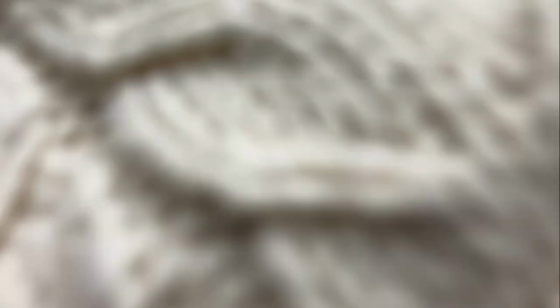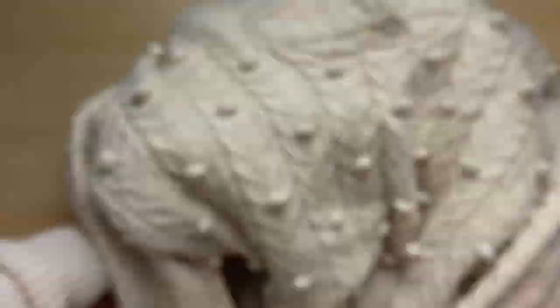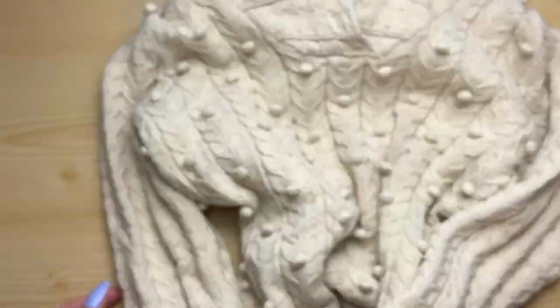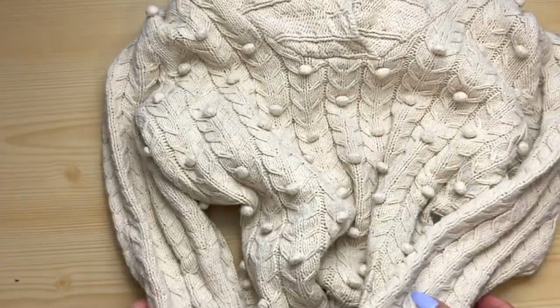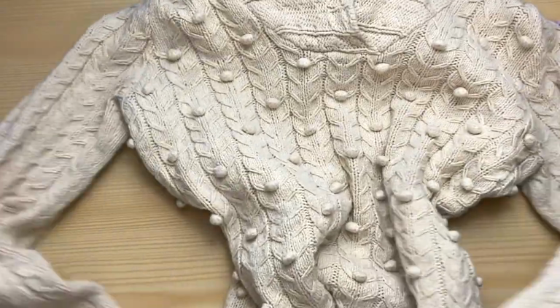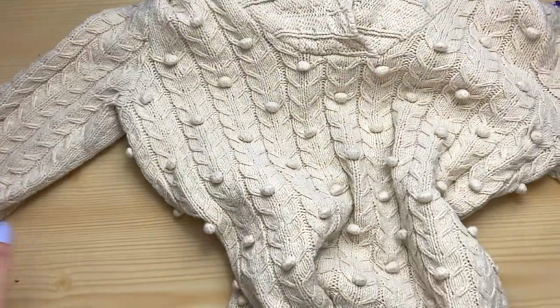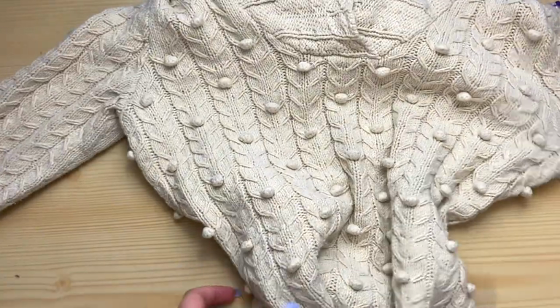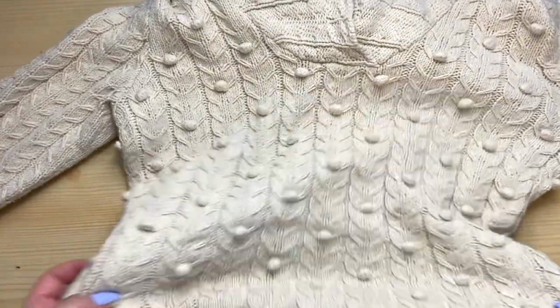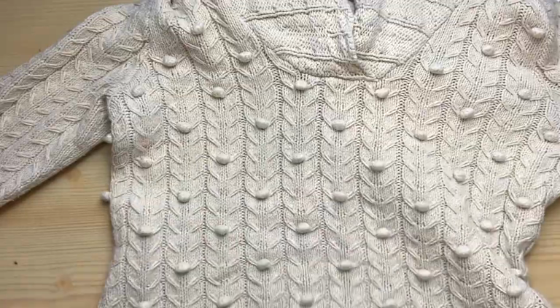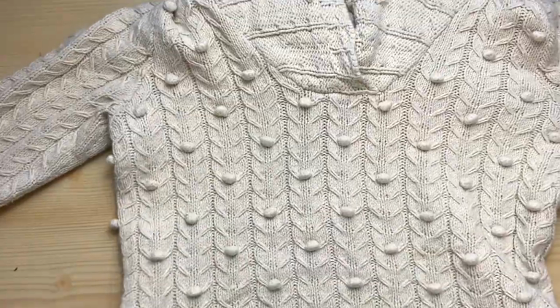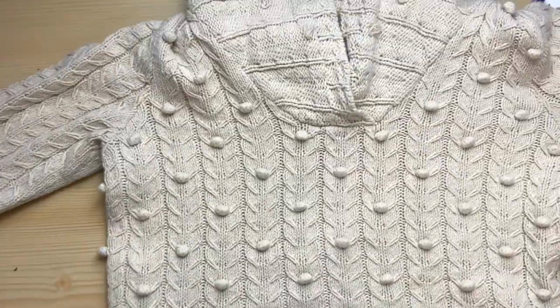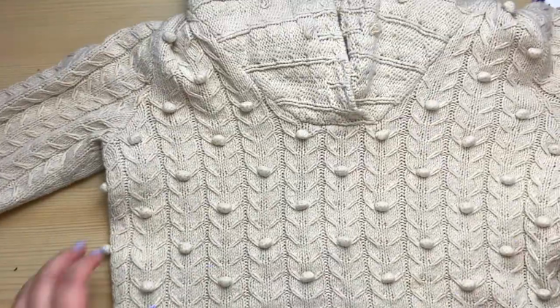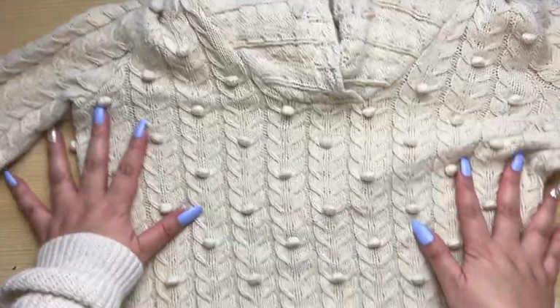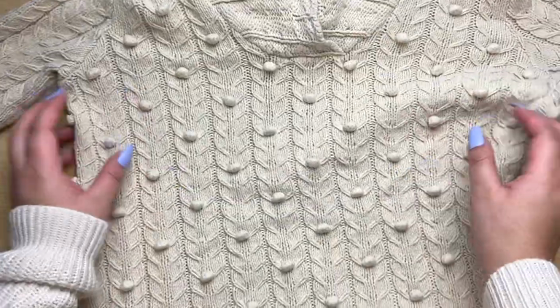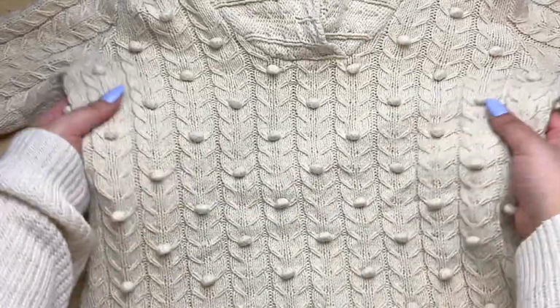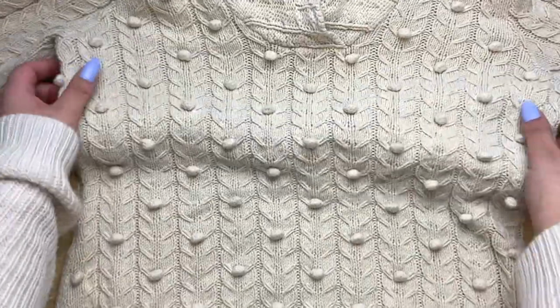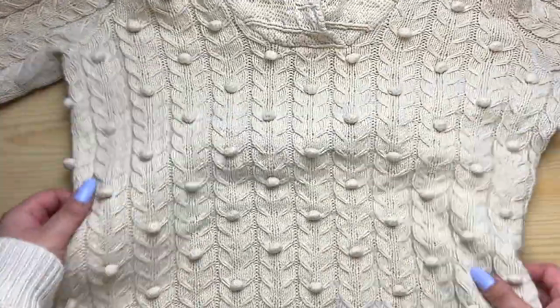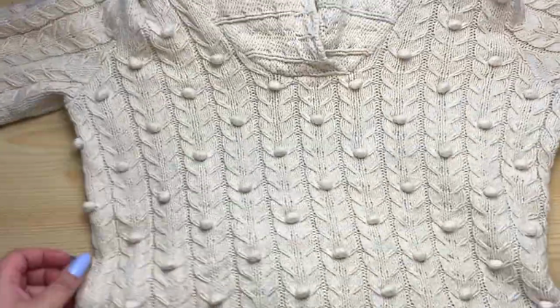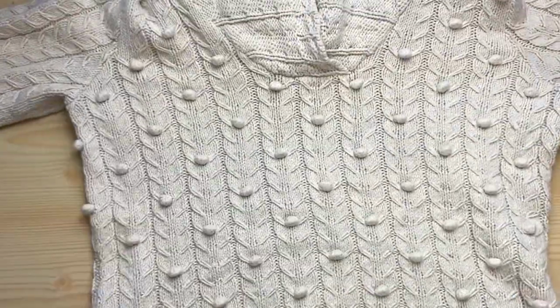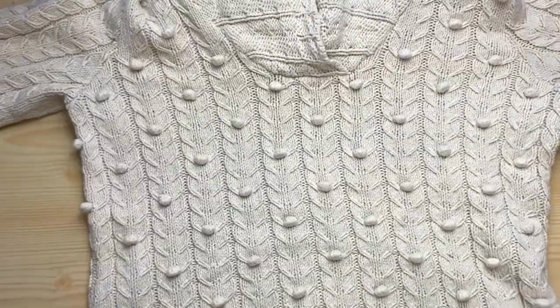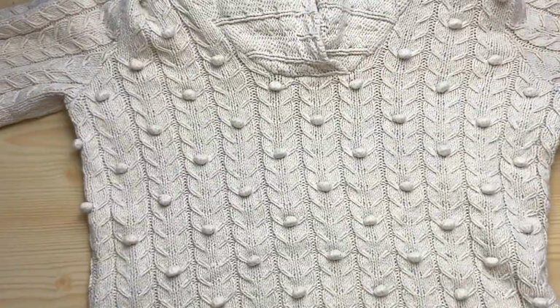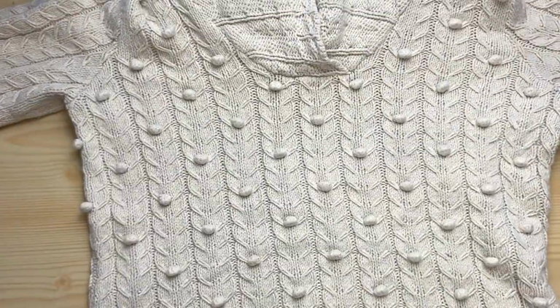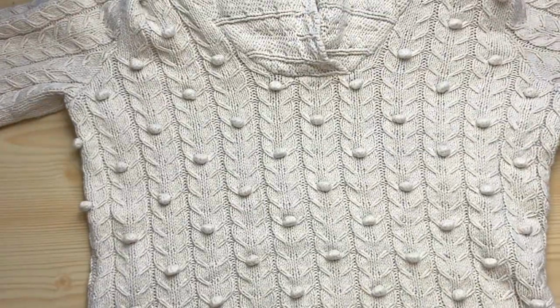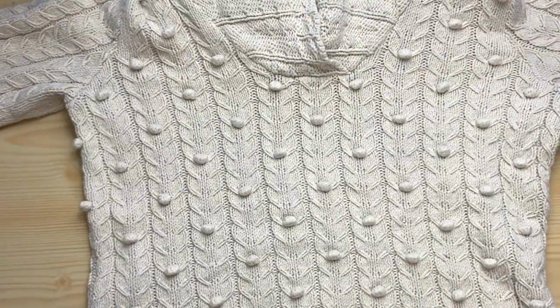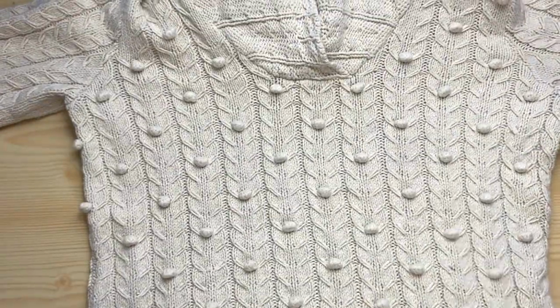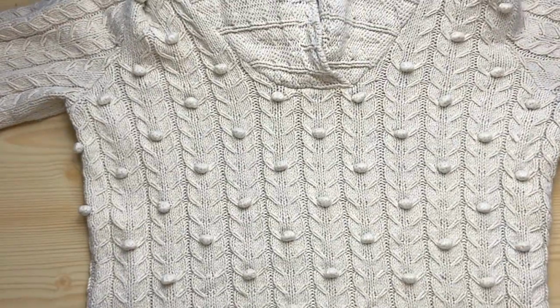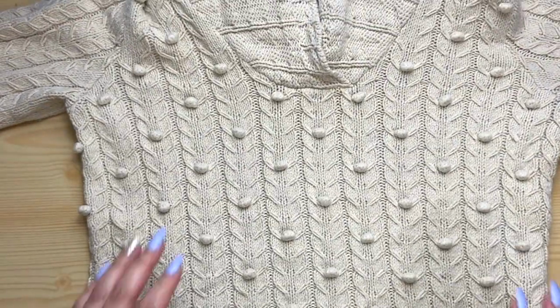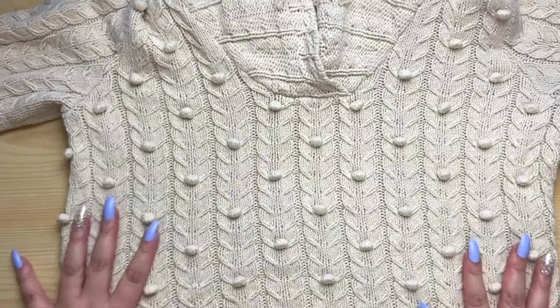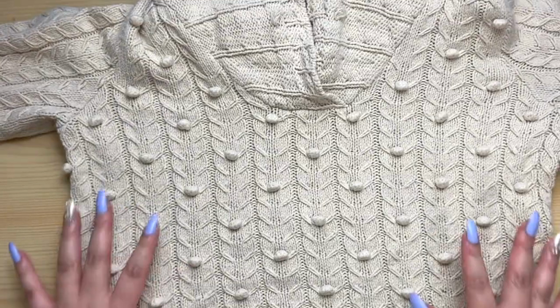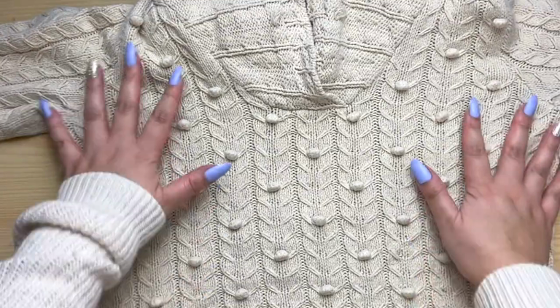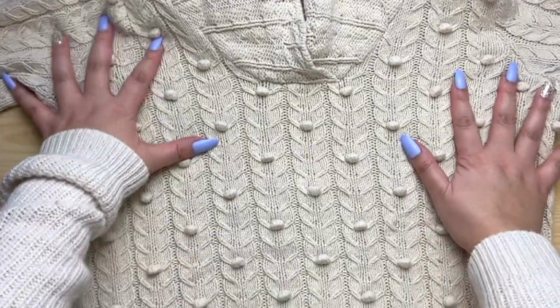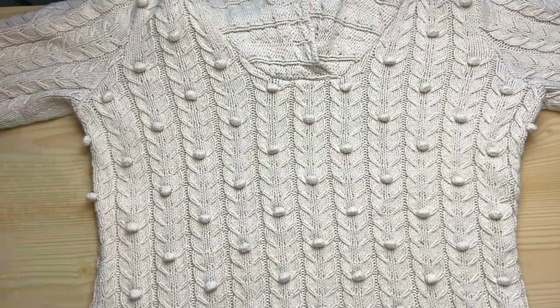Hey everyone! Today I'm going to show you how to make a throw pillow out of this old sweater. It's definitely not my style anymore, but it would be really cute as a throw pillow.